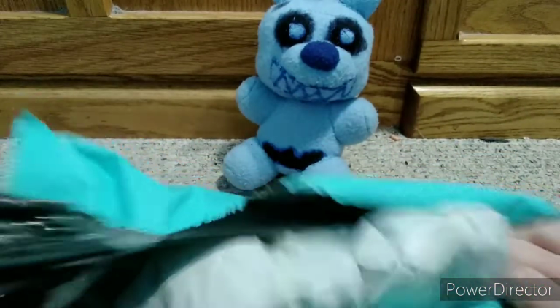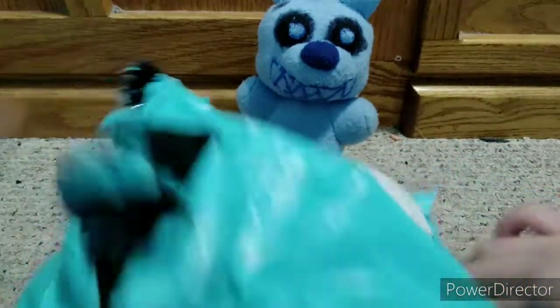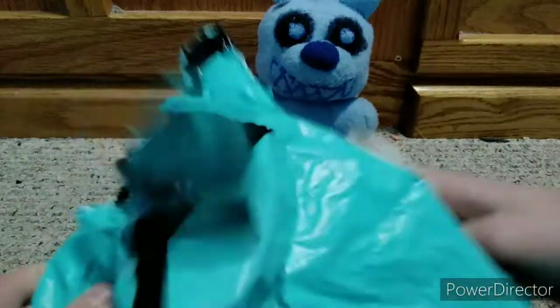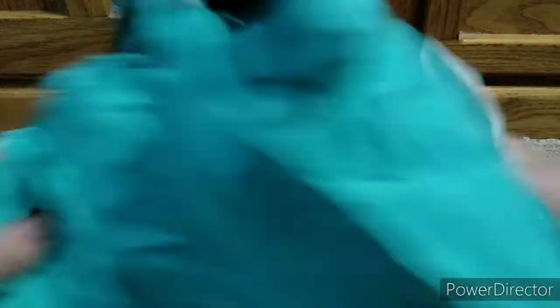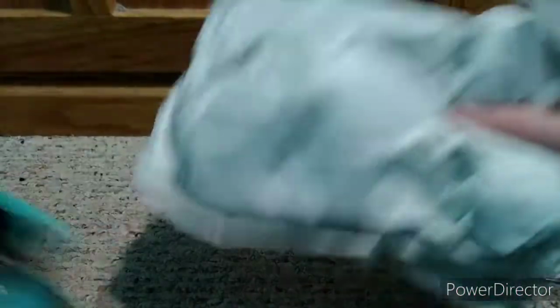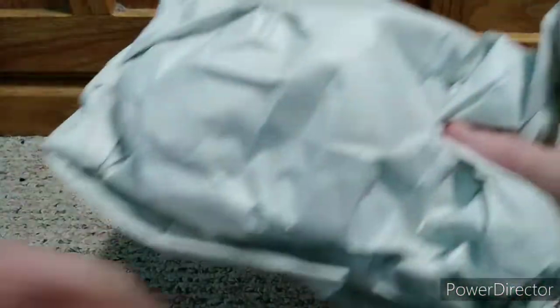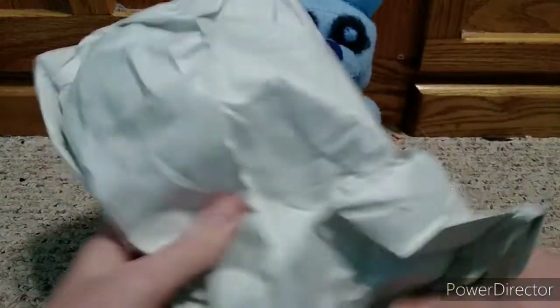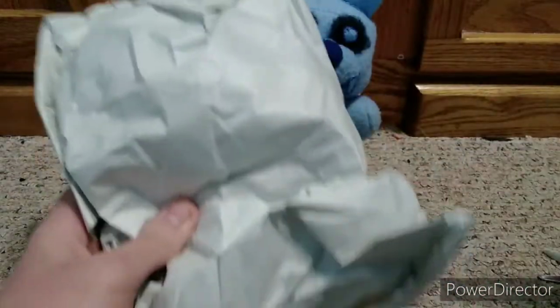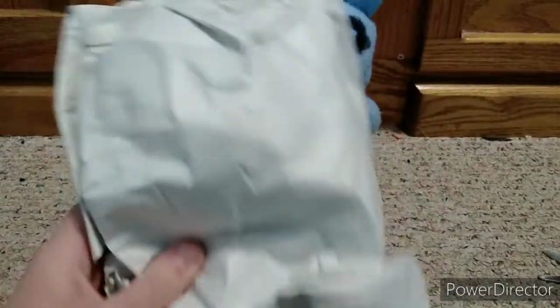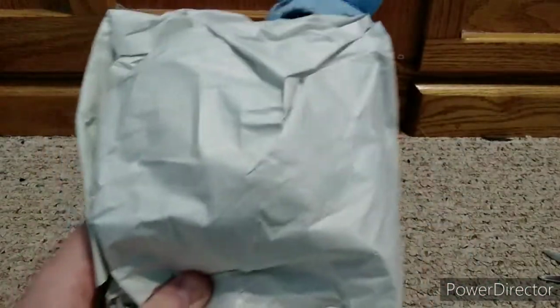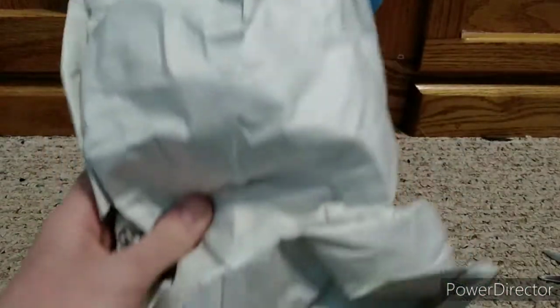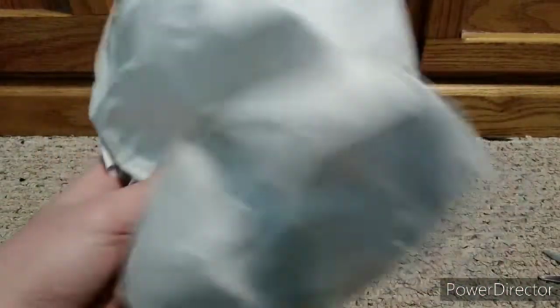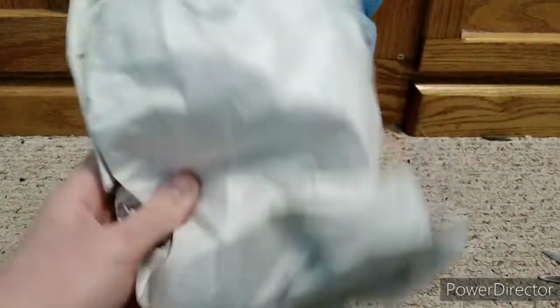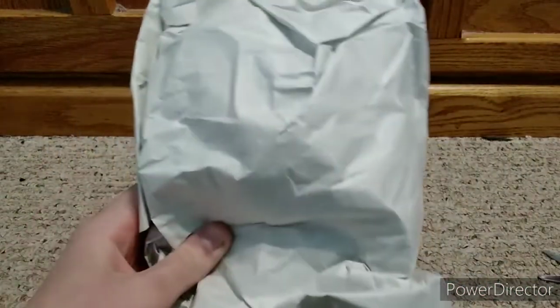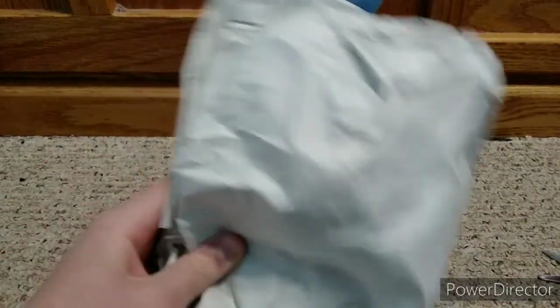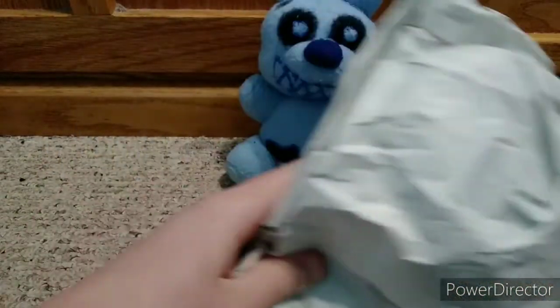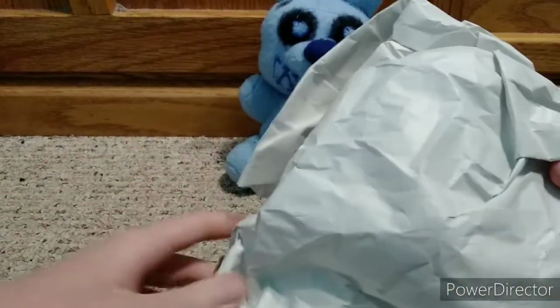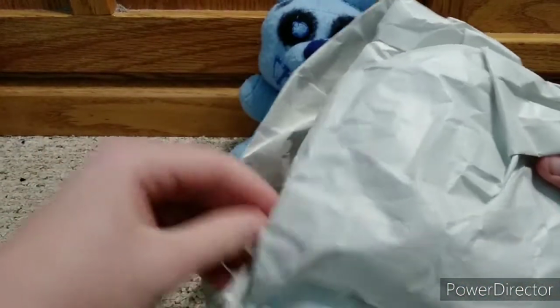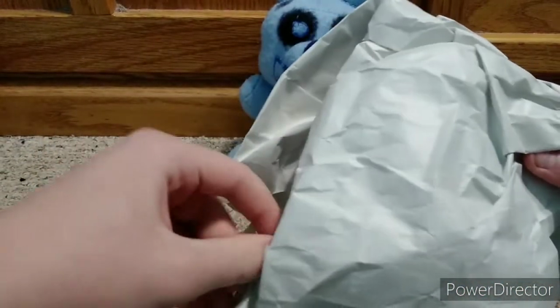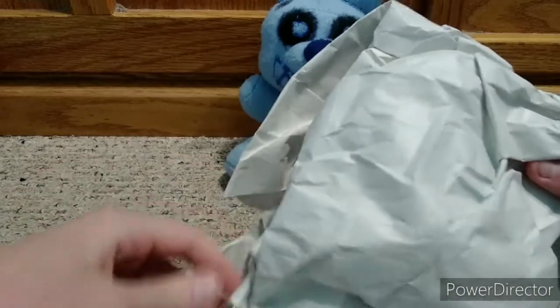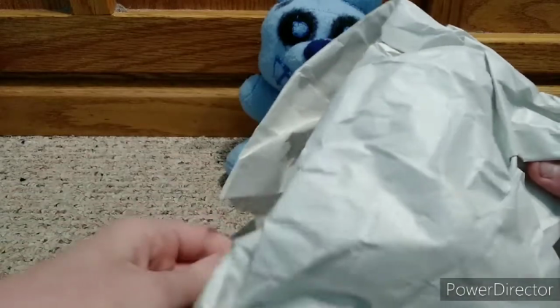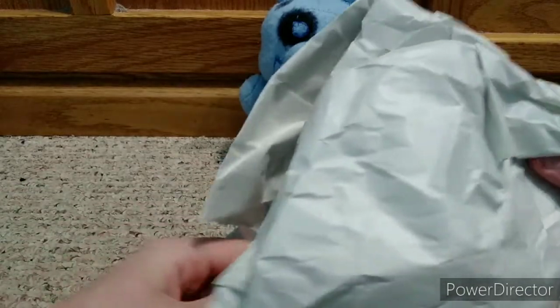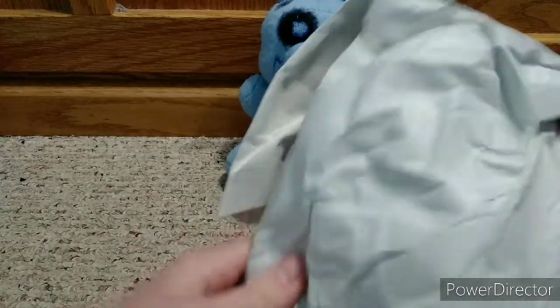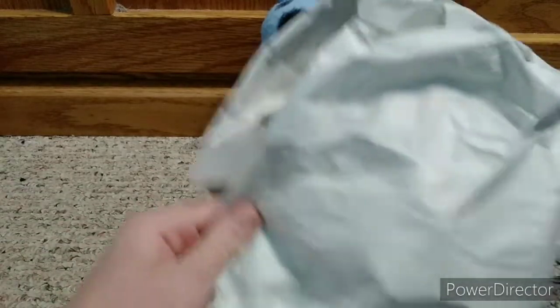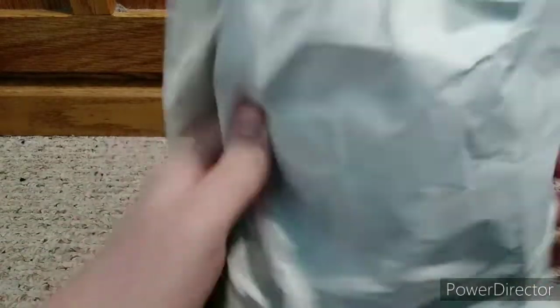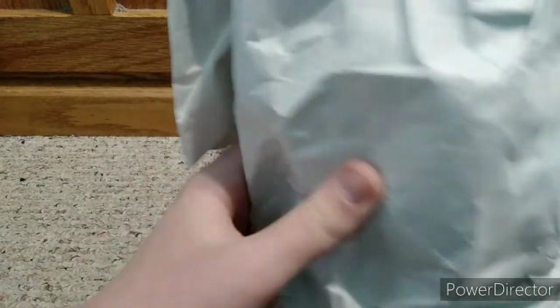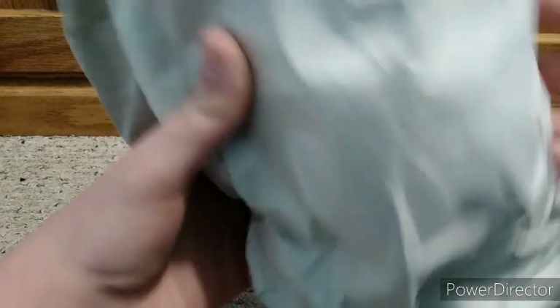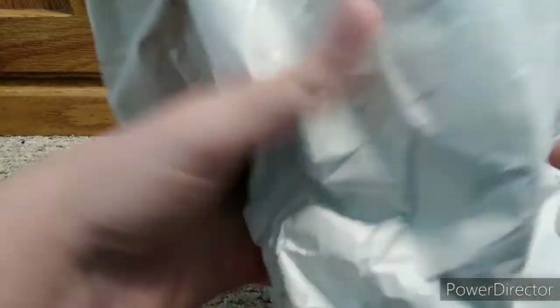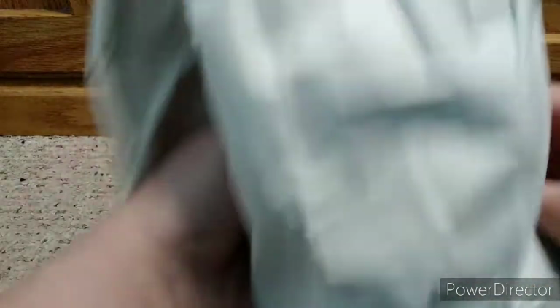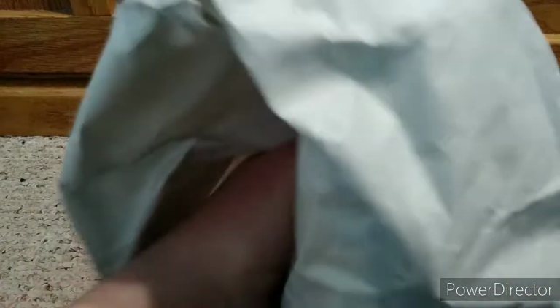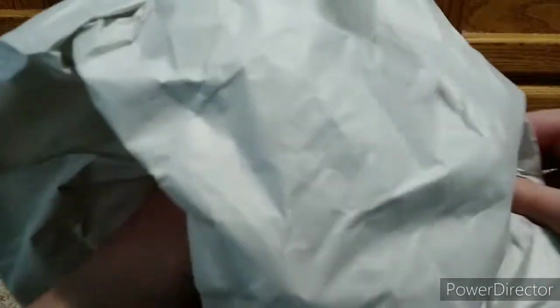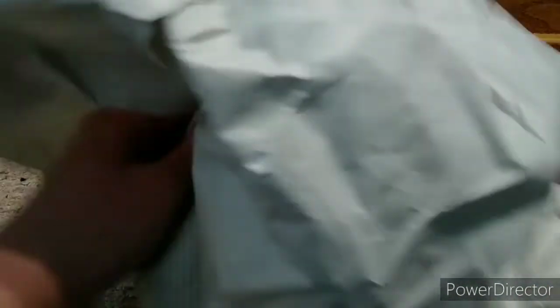We got it! Here it is. Just one more bag between me and everyone's favorite, at this point everyone's favorite Walmart exclusive Five Nights at Freddy's Funko Plush.